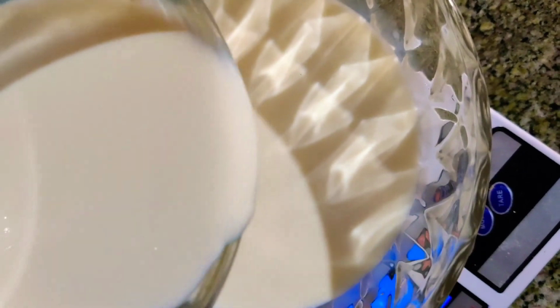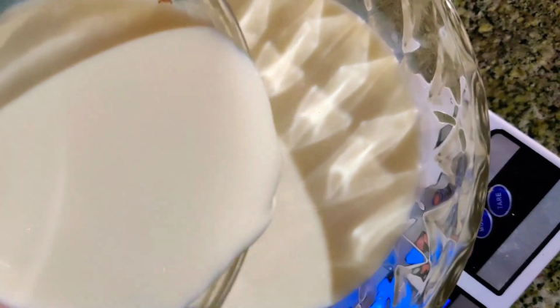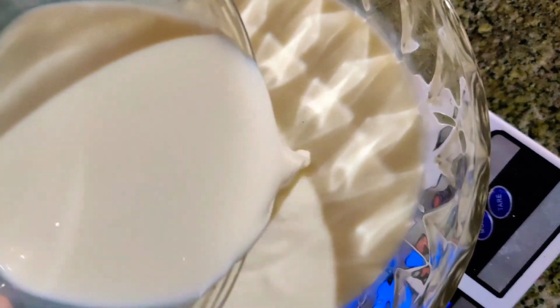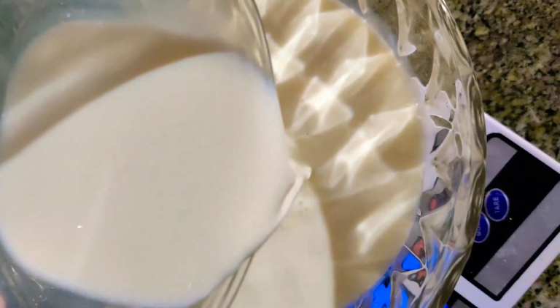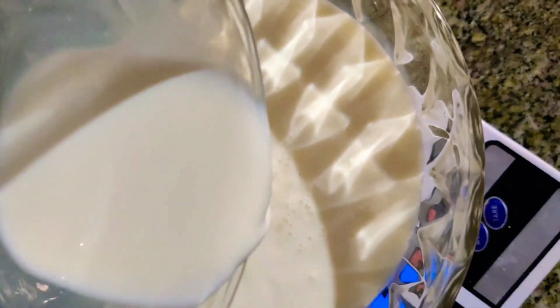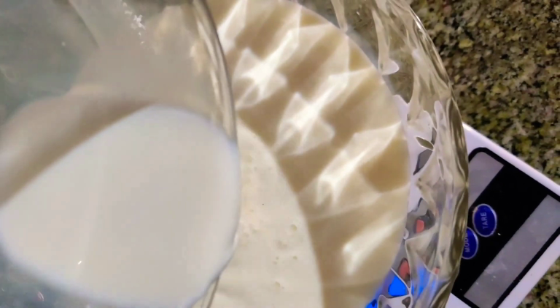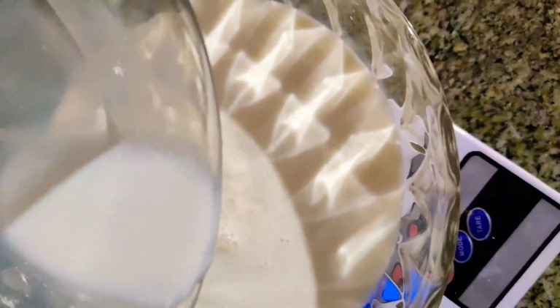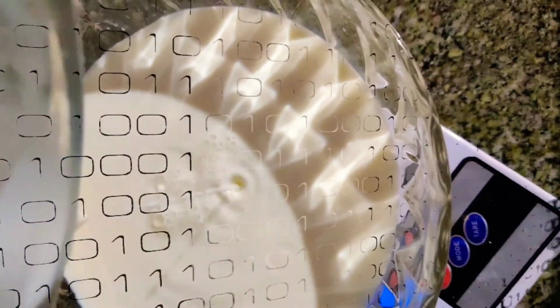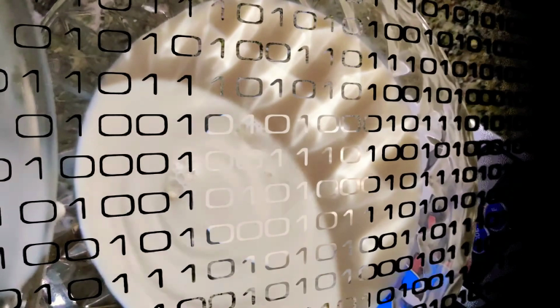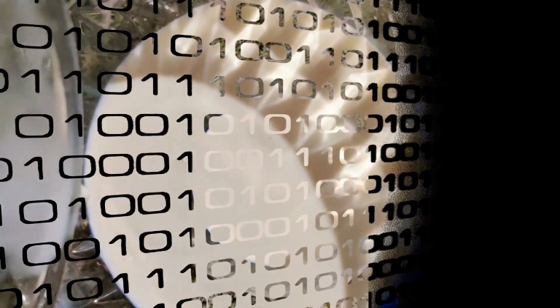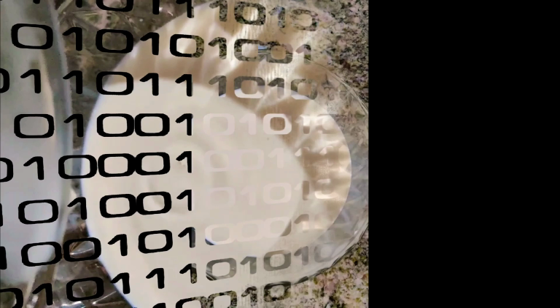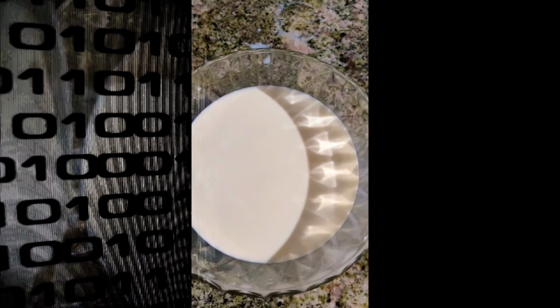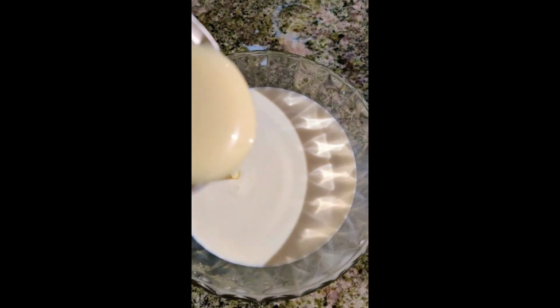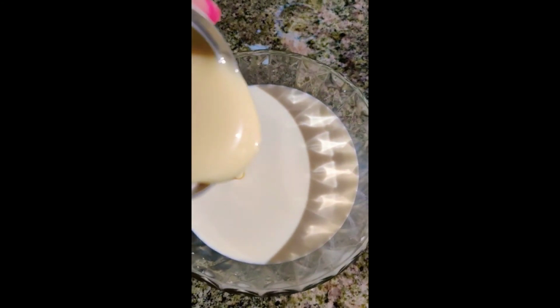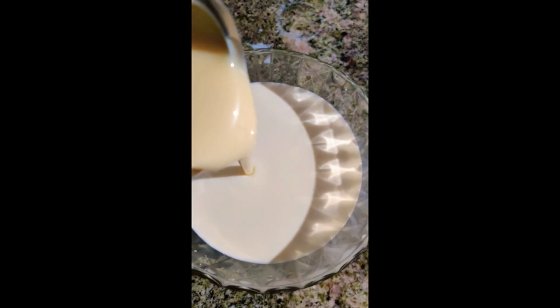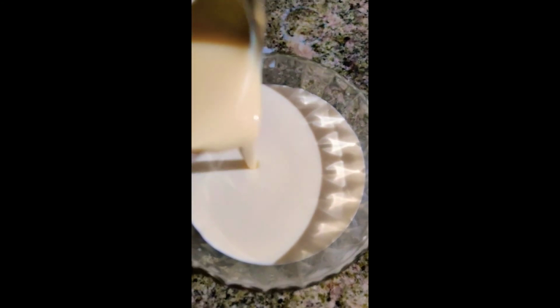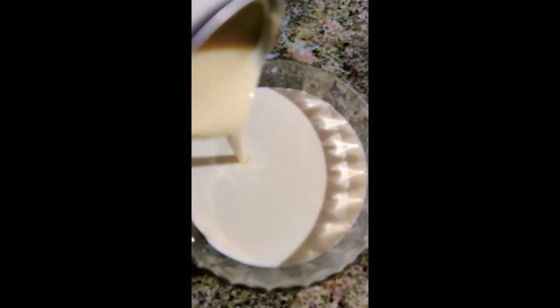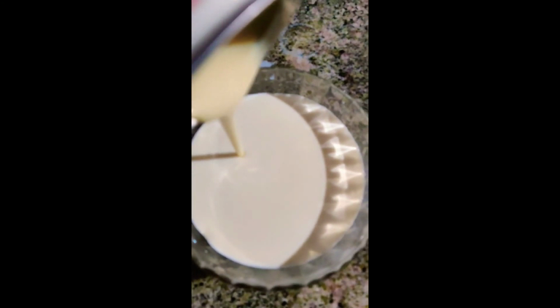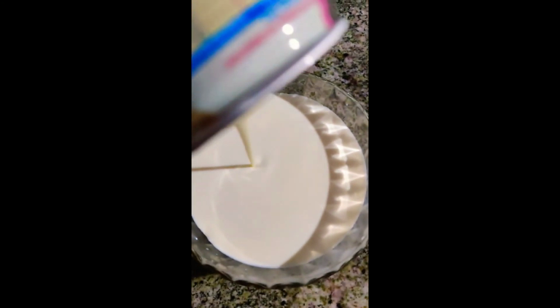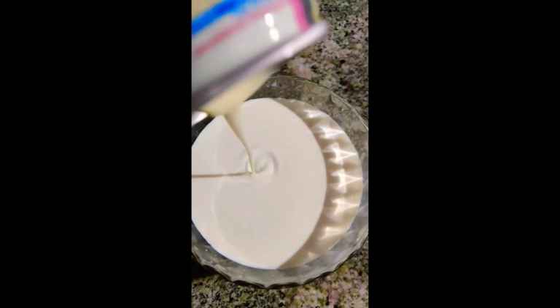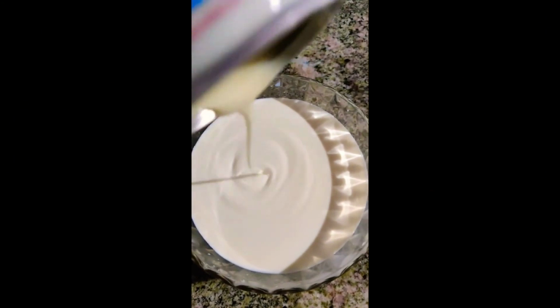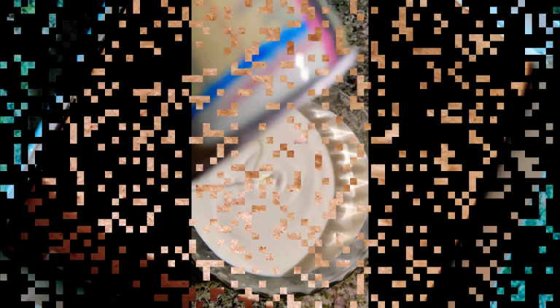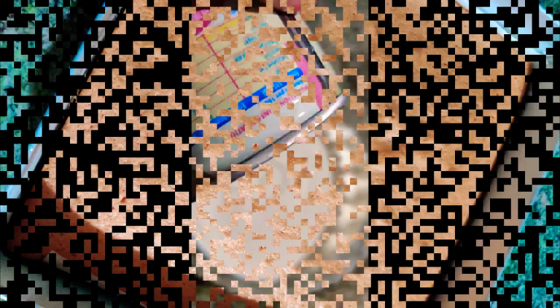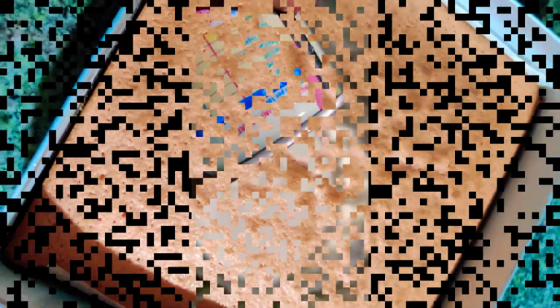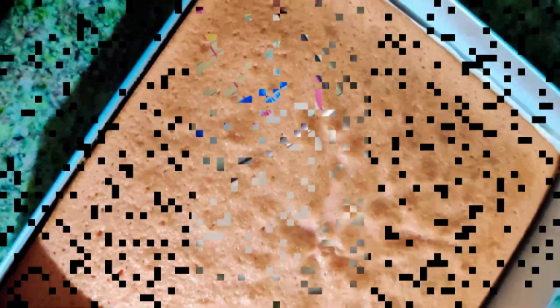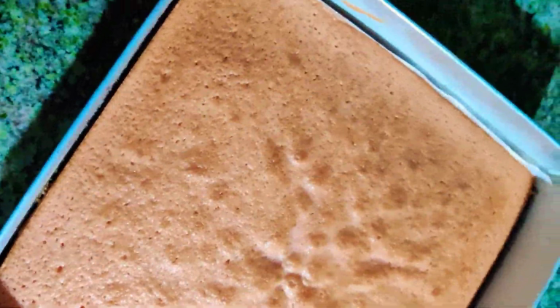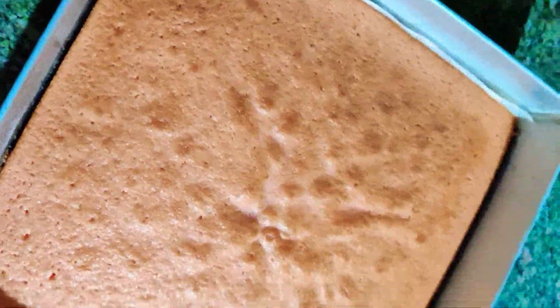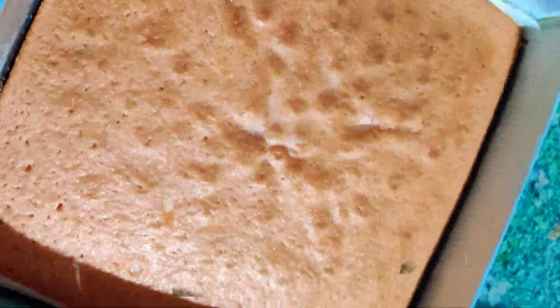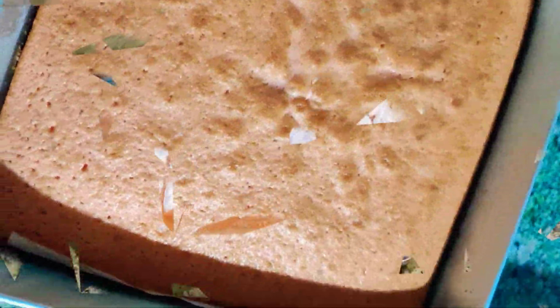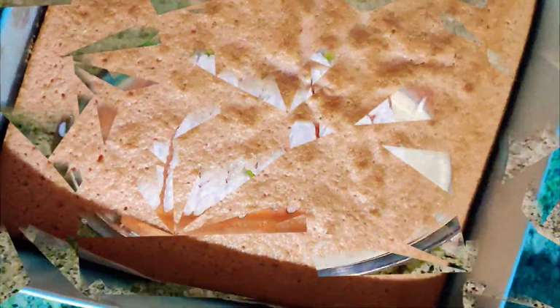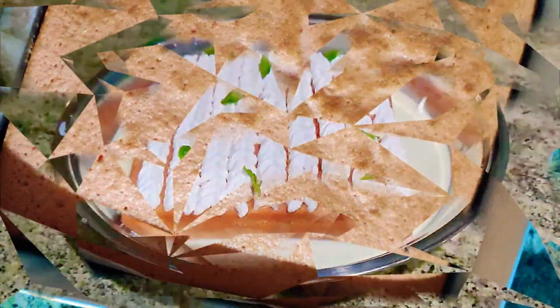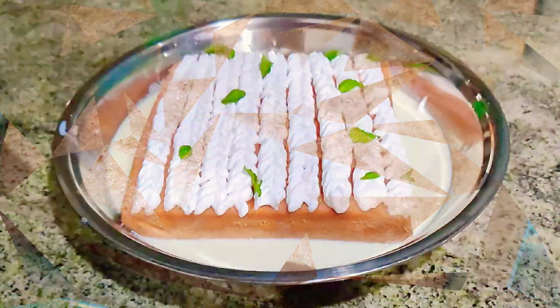For the tres leches milk mixture, let's measure all the milk contents — condensed milk, evaporated milk, and whole milk. Mix them all together and keep it ready. Once the cake is done, allow it to cool, poke it gently, and generously soak it with the milk mixture.